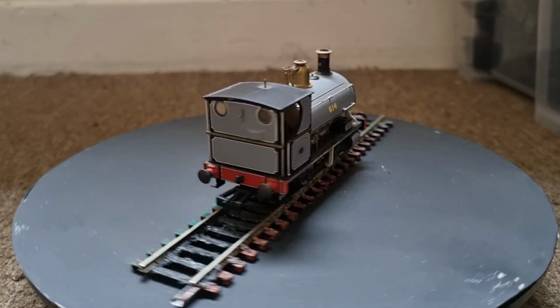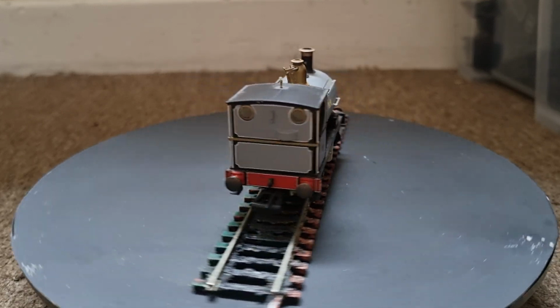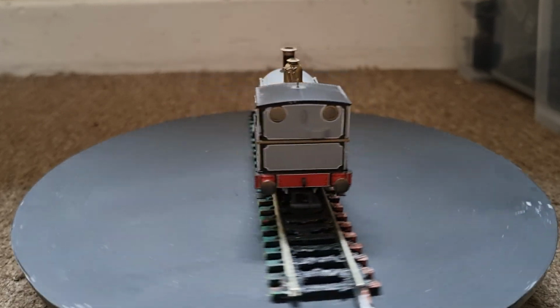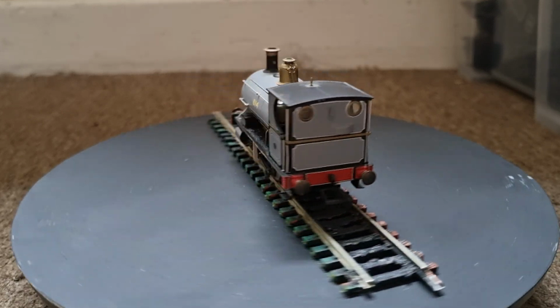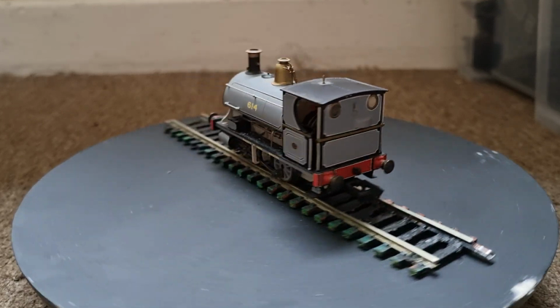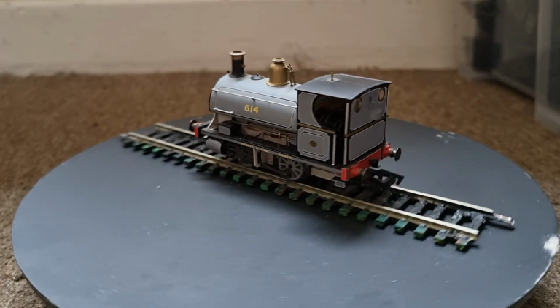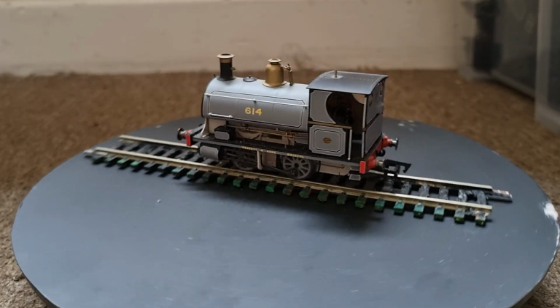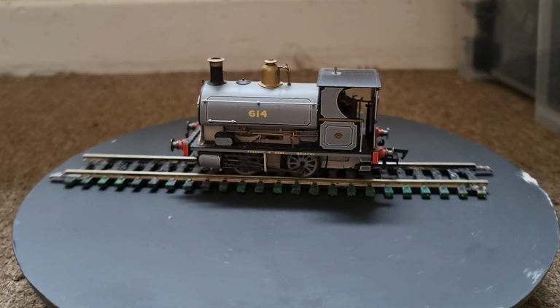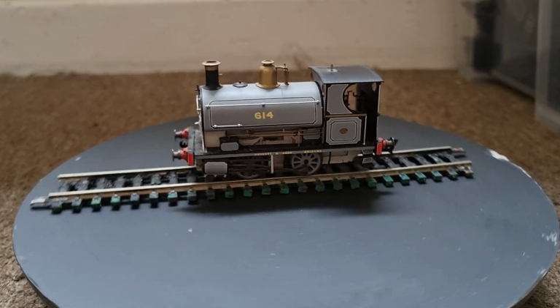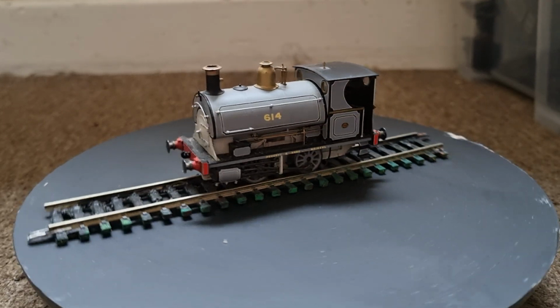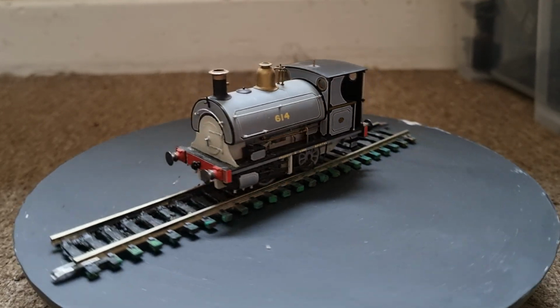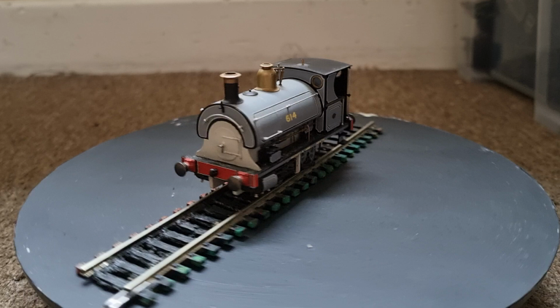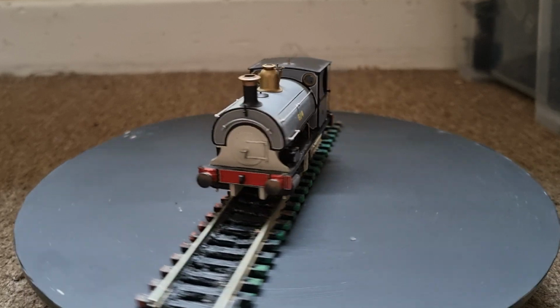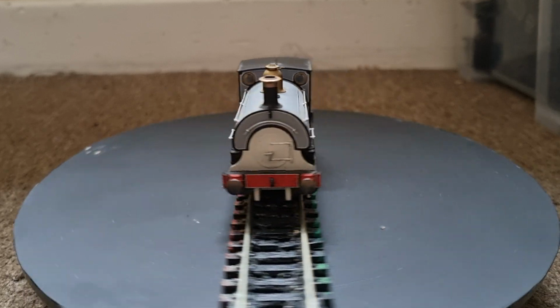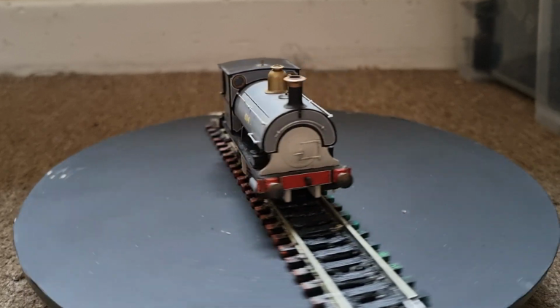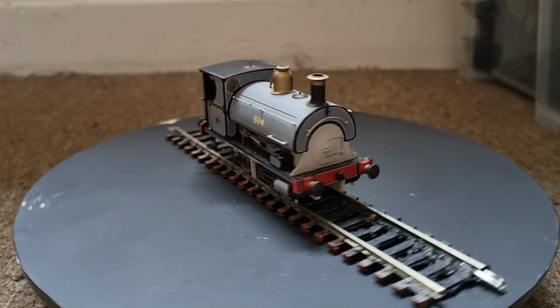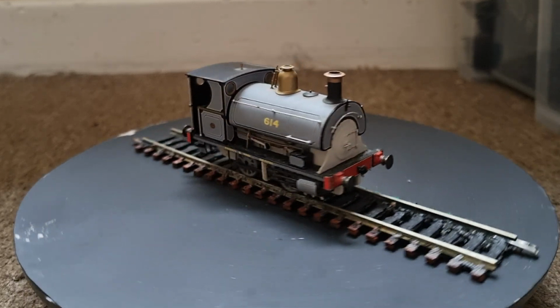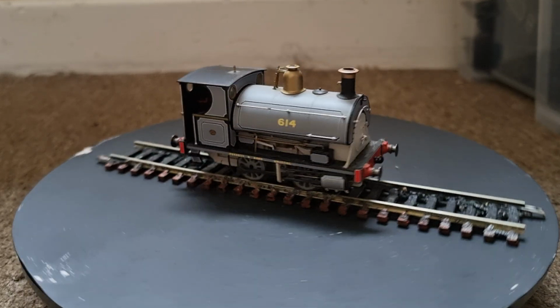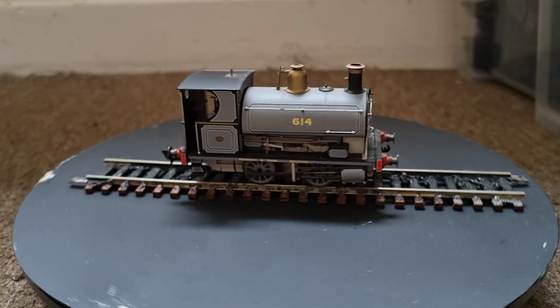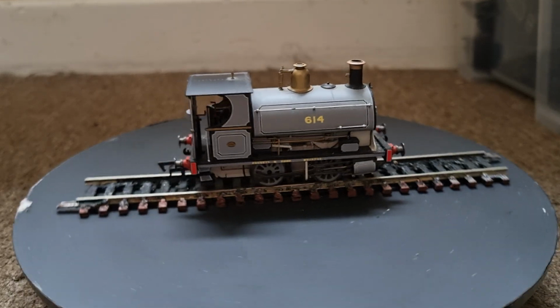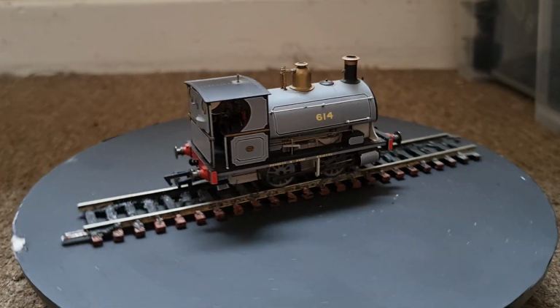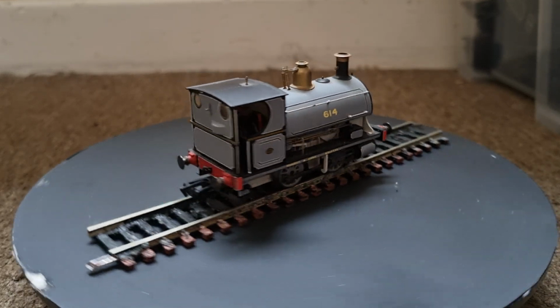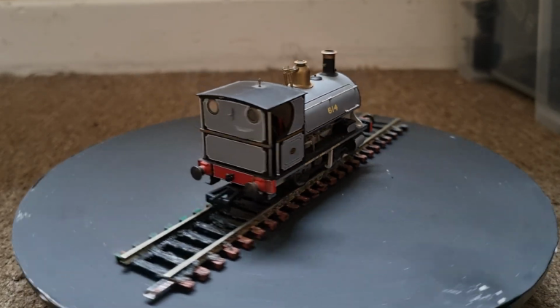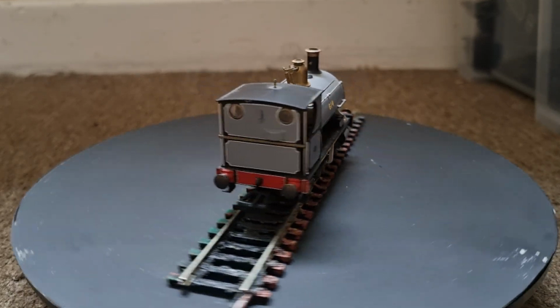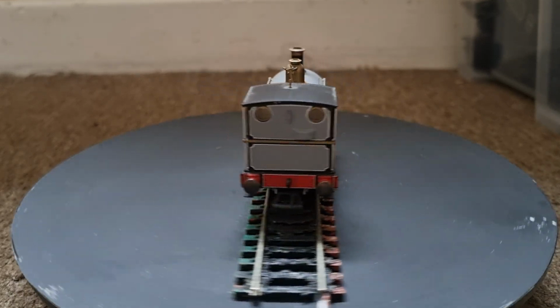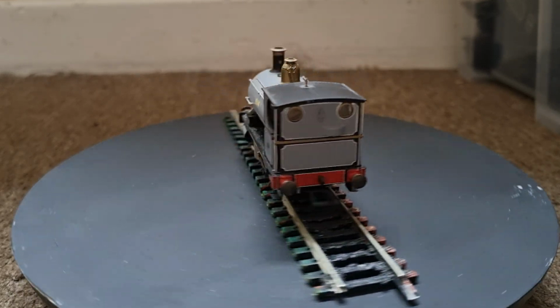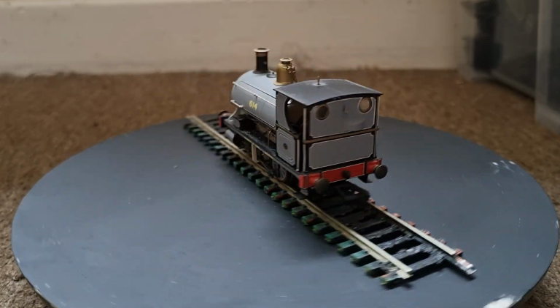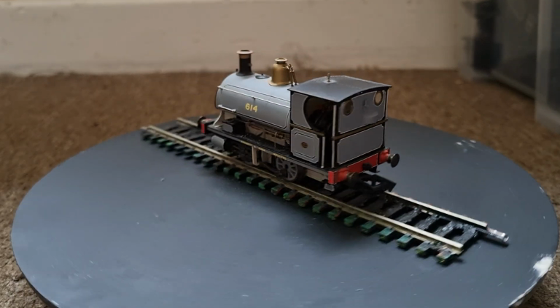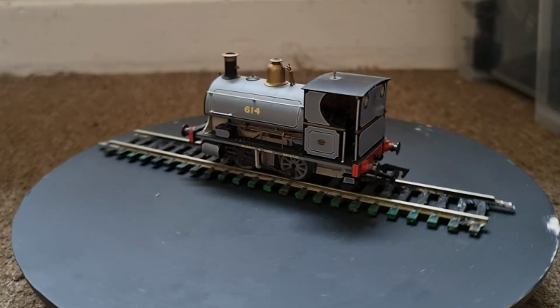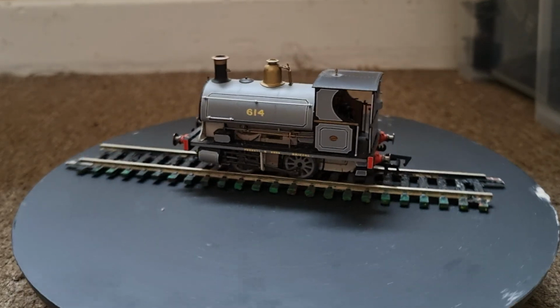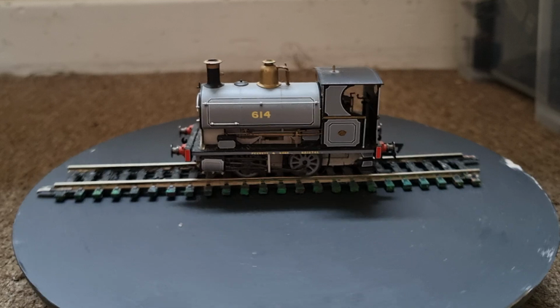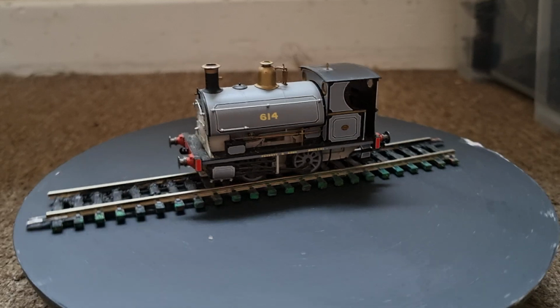In 1967, the organisation became part of British Steel. In February of that year, Colville's Limited presented the engine to the Locomotive Club of Great Britain.